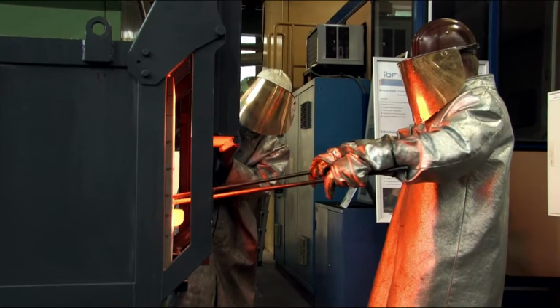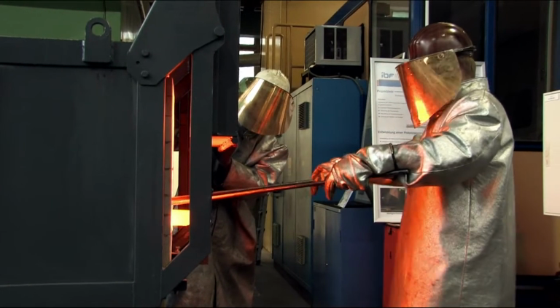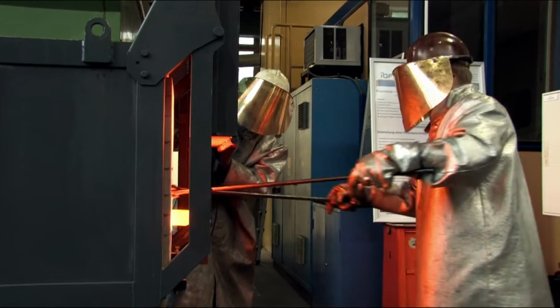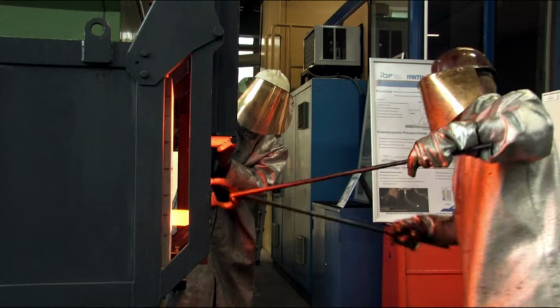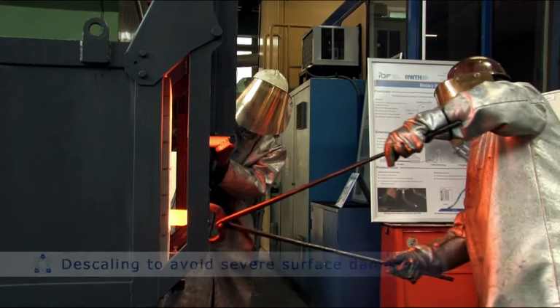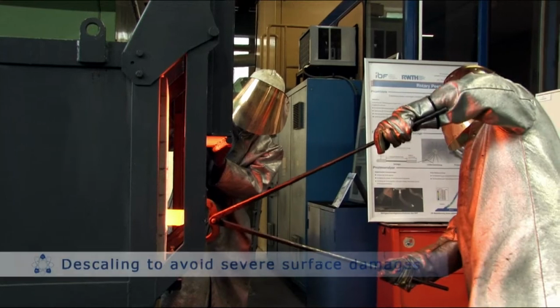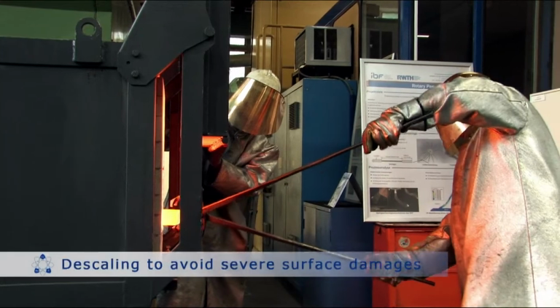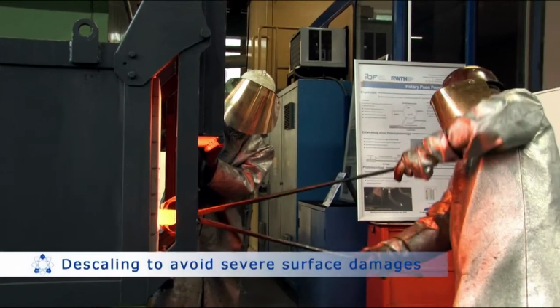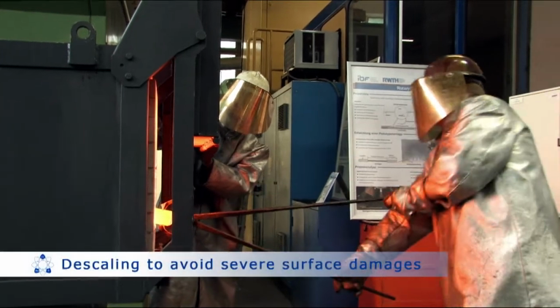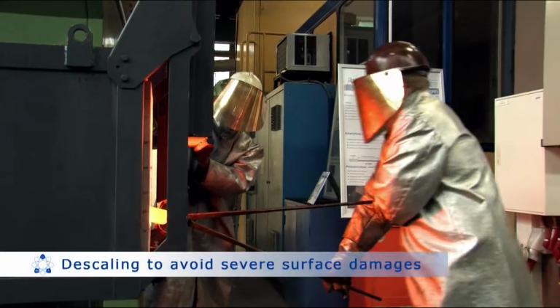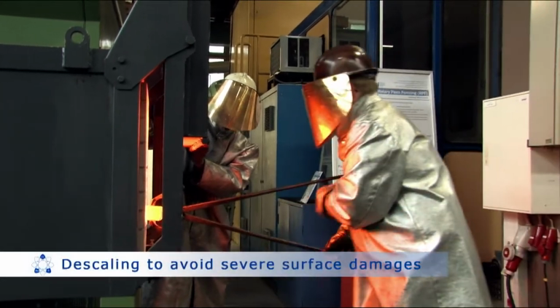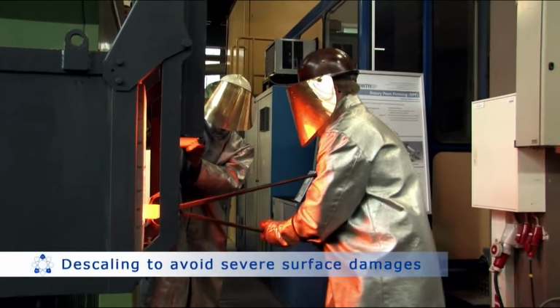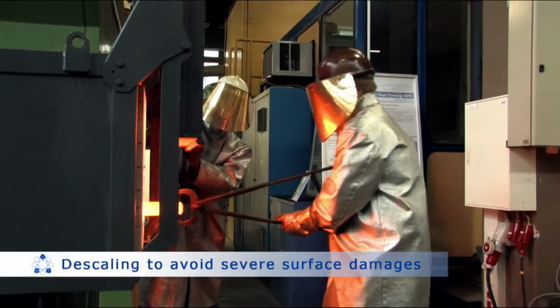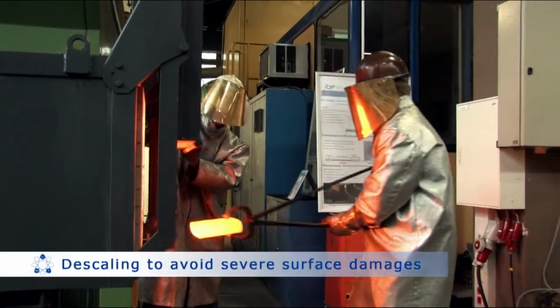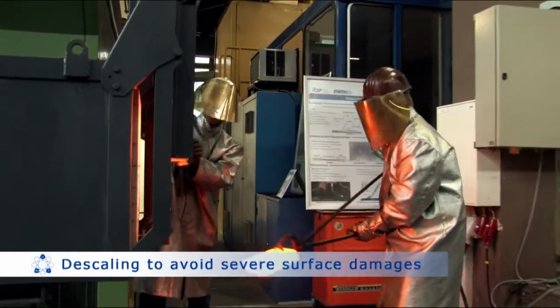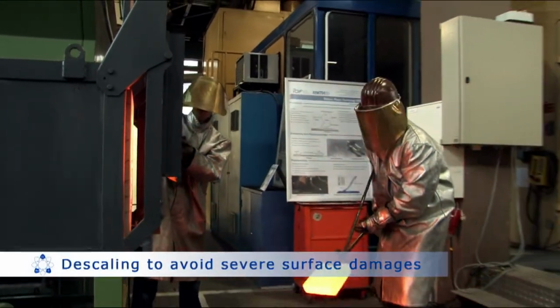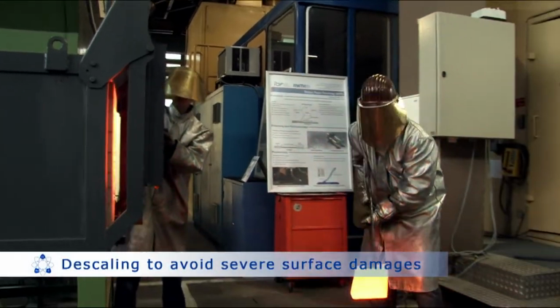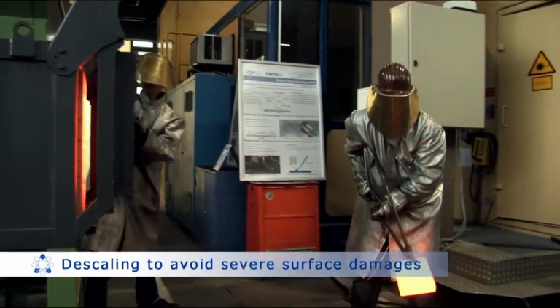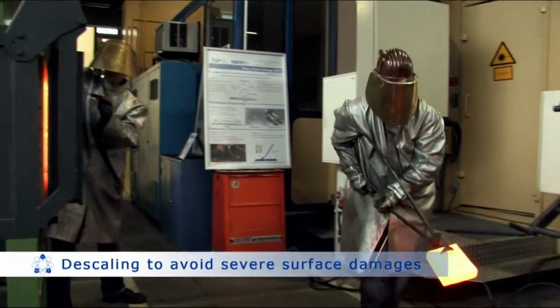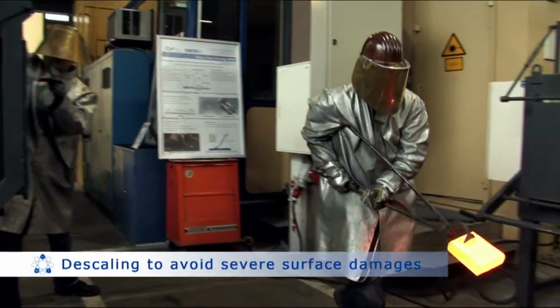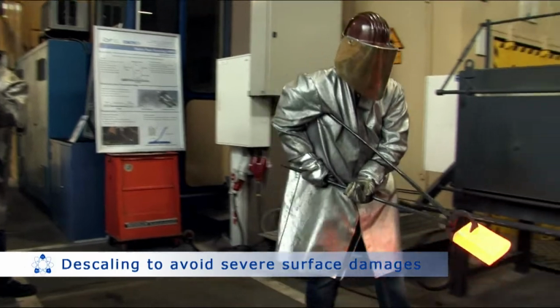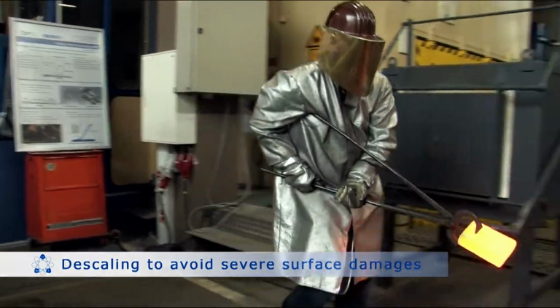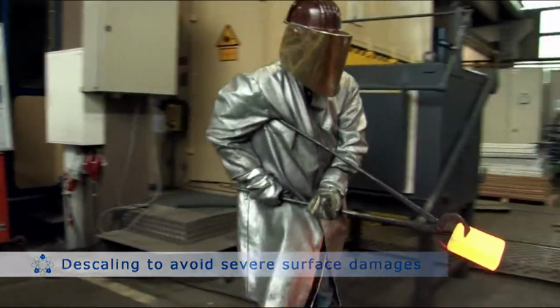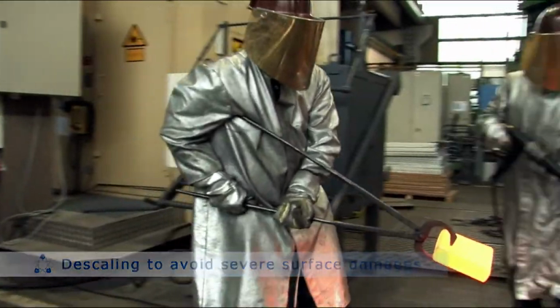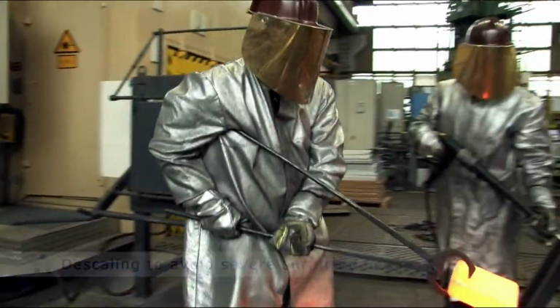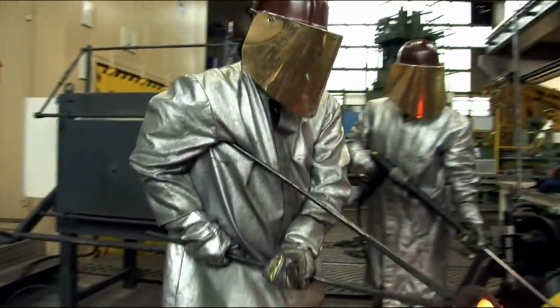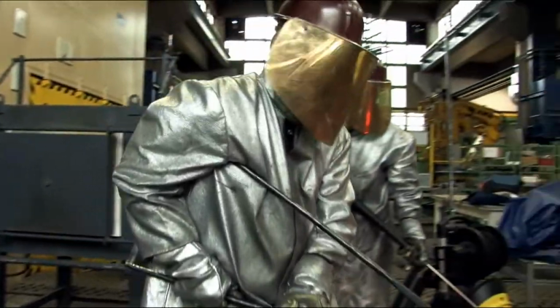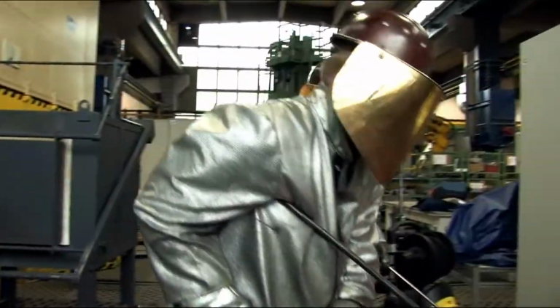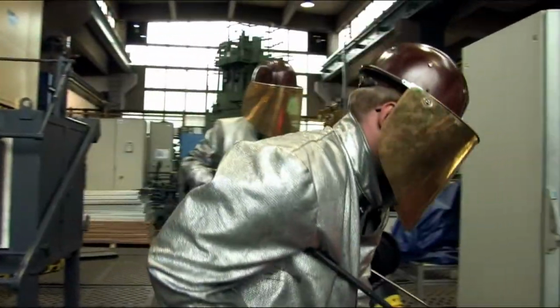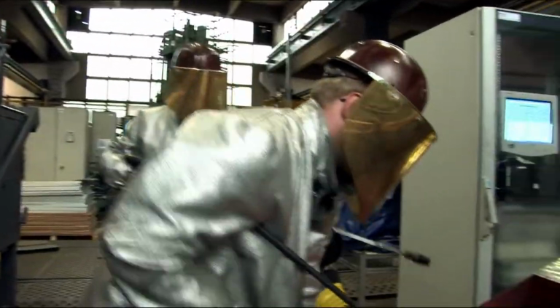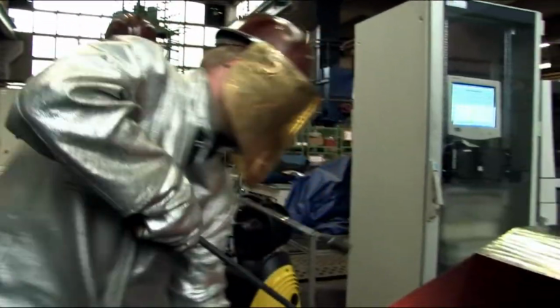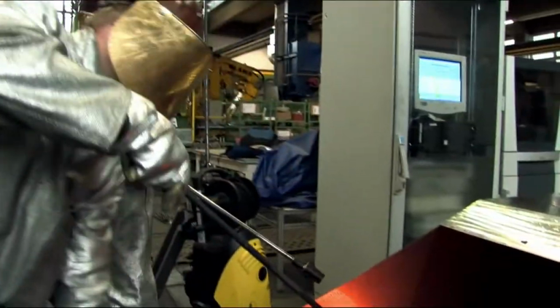During hot rolling, the scale occurring during heating and annealing could reduce the surface quality. Therefore, the scale is removed before hot rolling using a high pressure water jet.